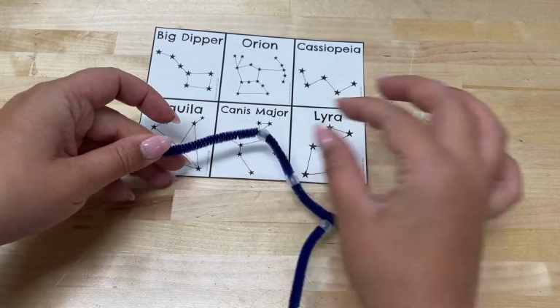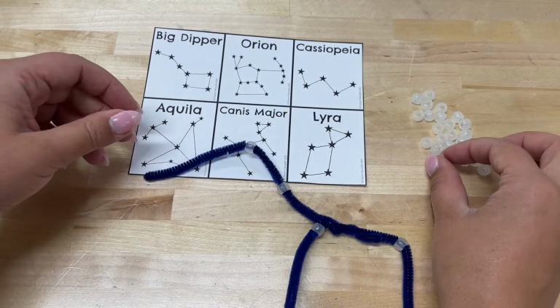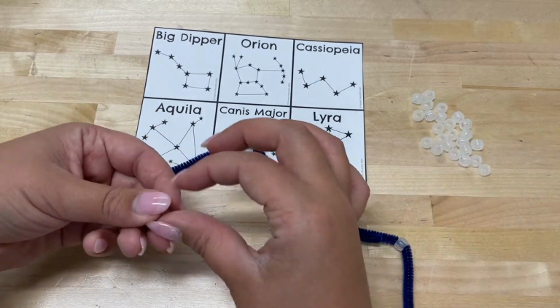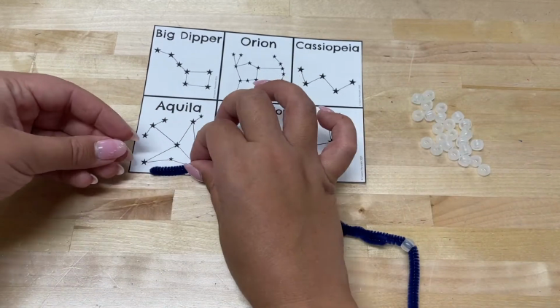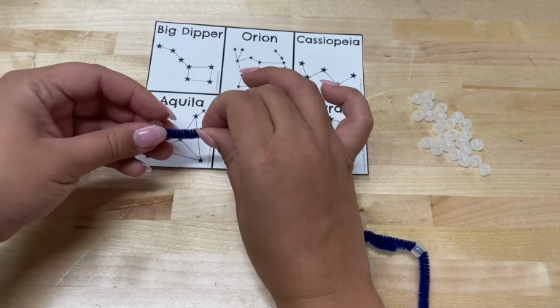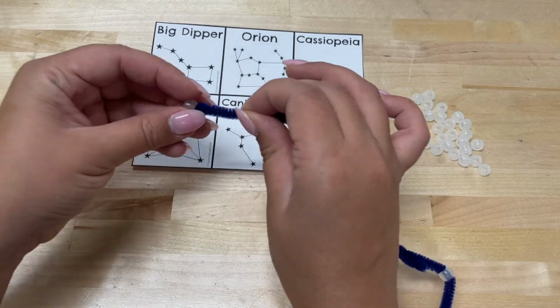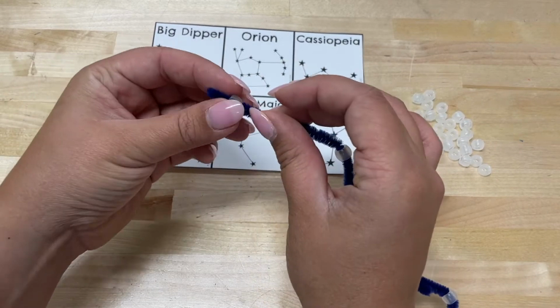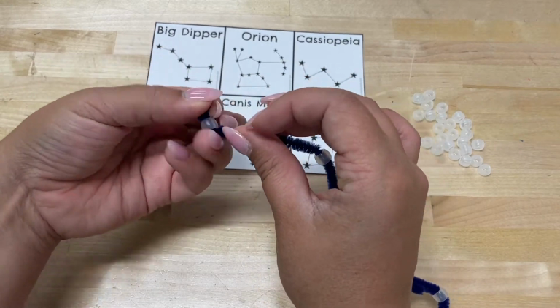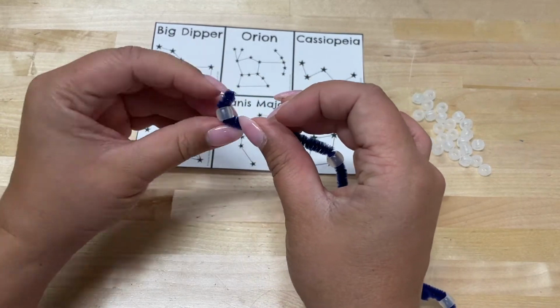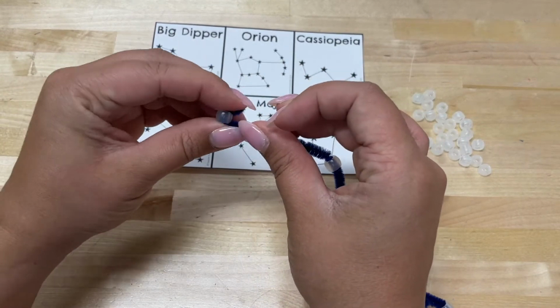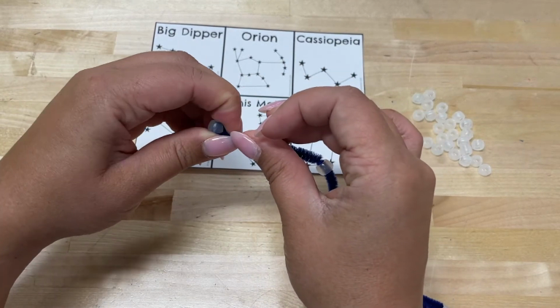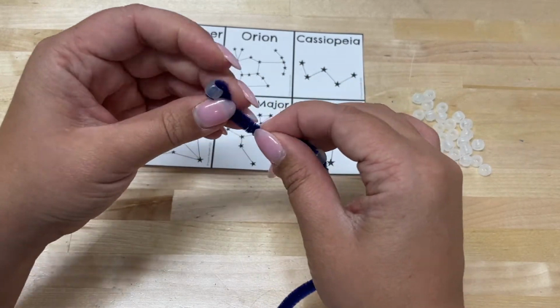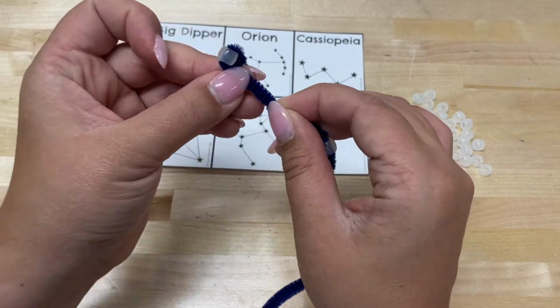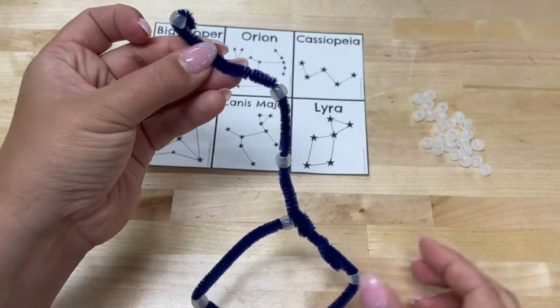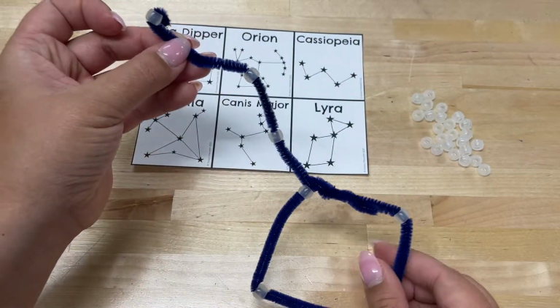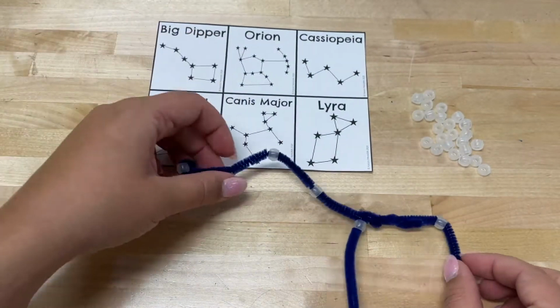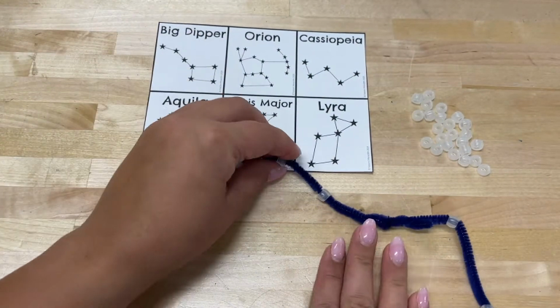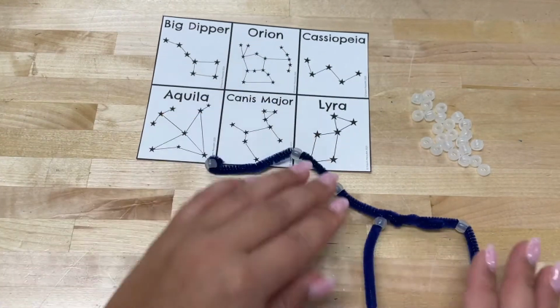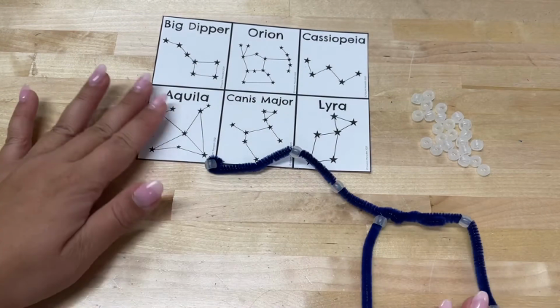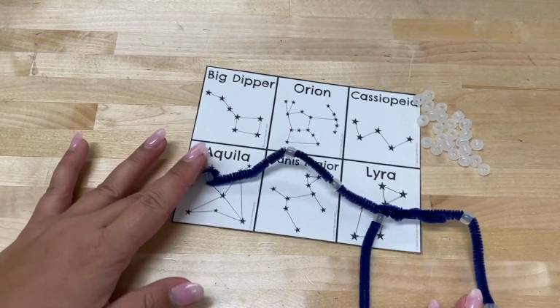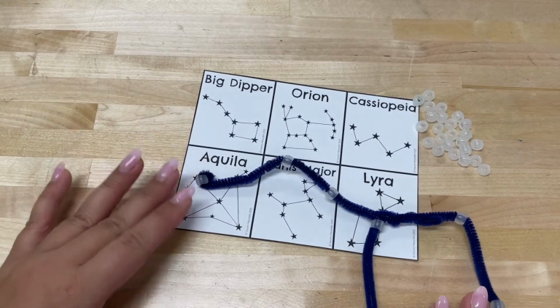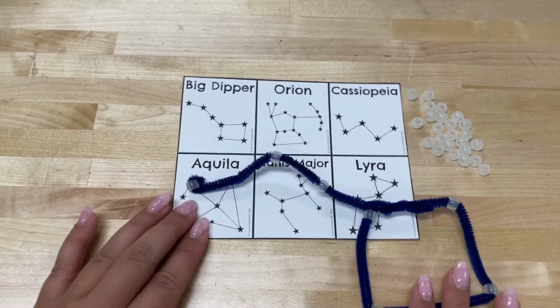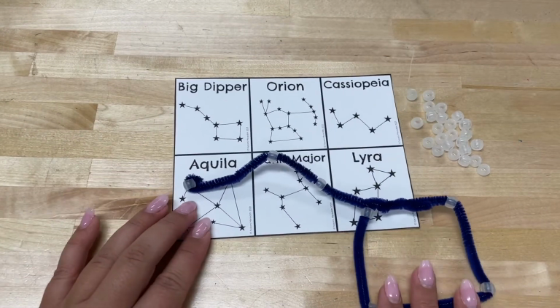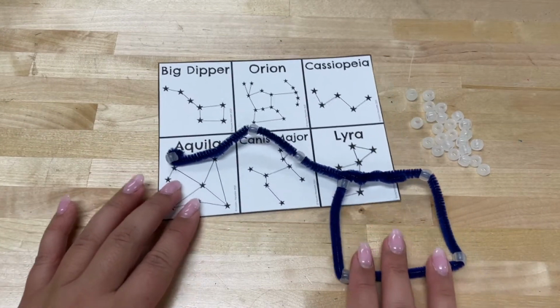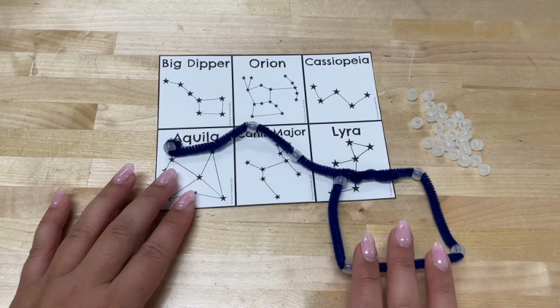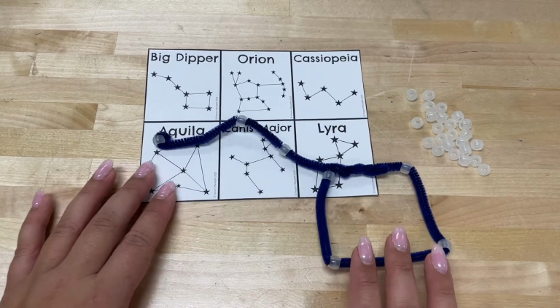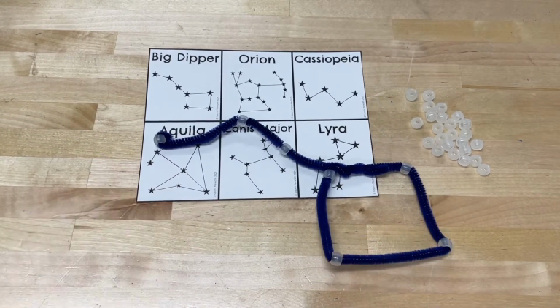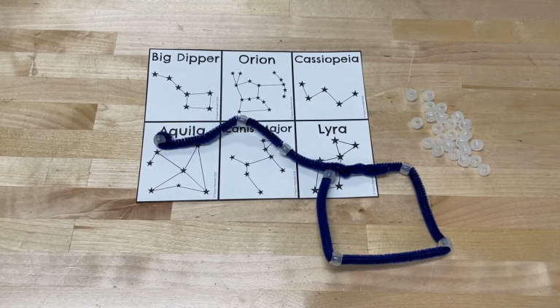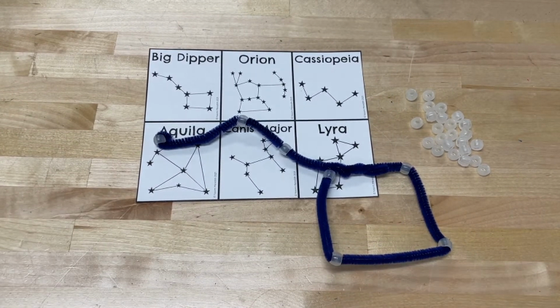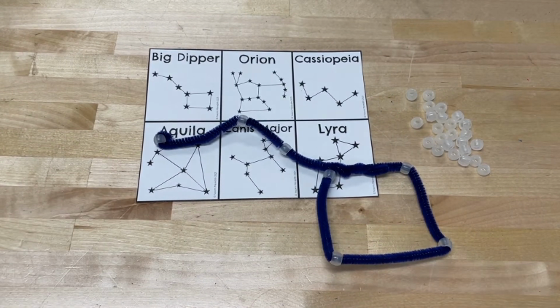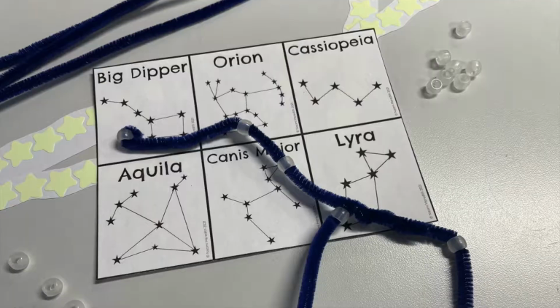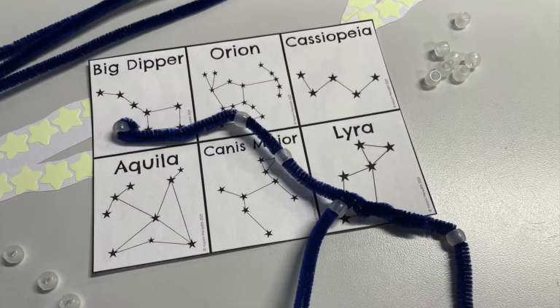When you're all finished putting on all the stars, you might want to bend your pipe cleaner around the last bead so that none of these stars fall off. Make sure to give your constellation some sun and watch it glow.